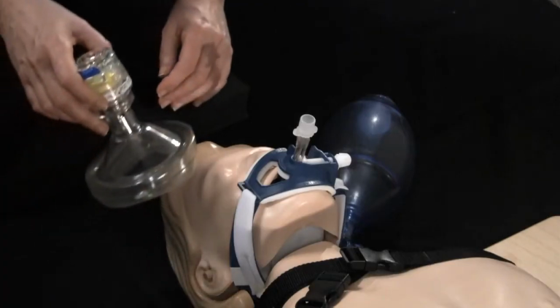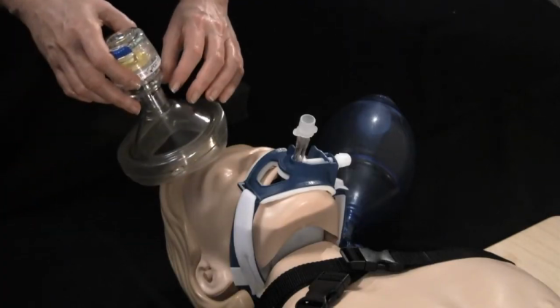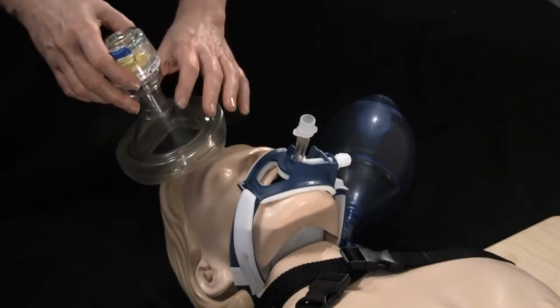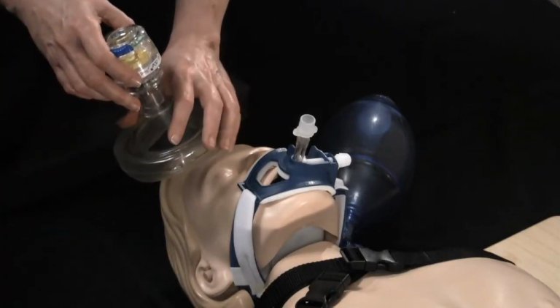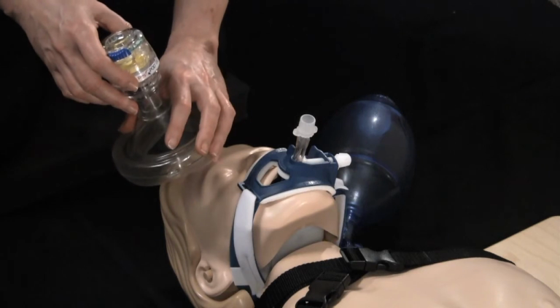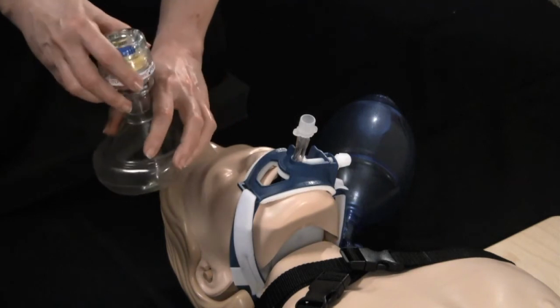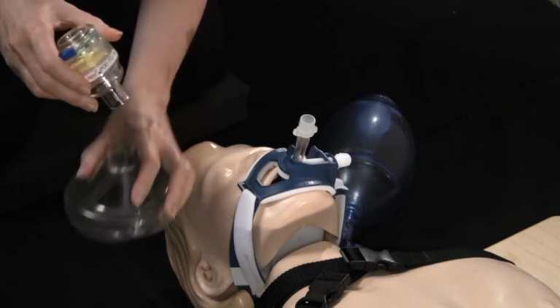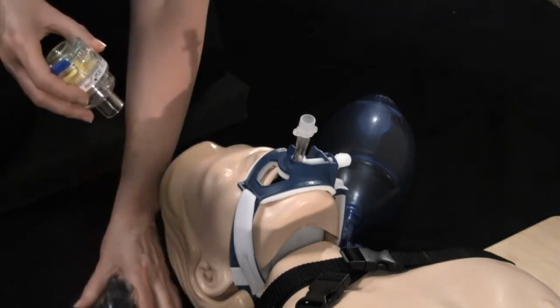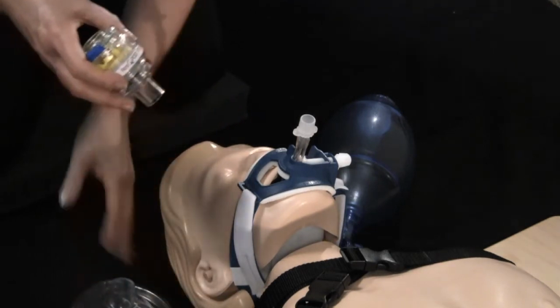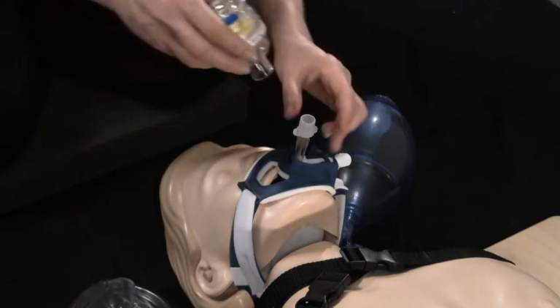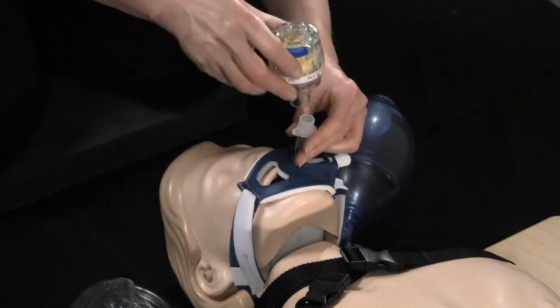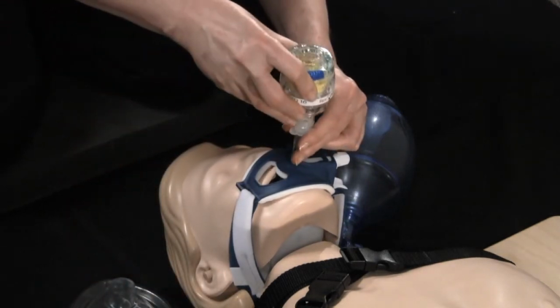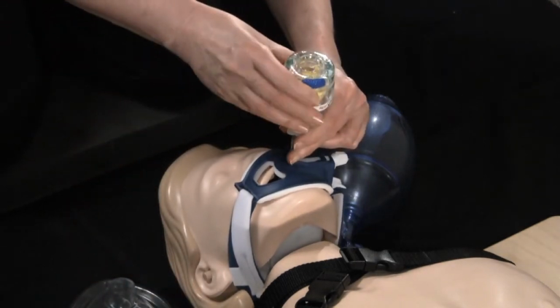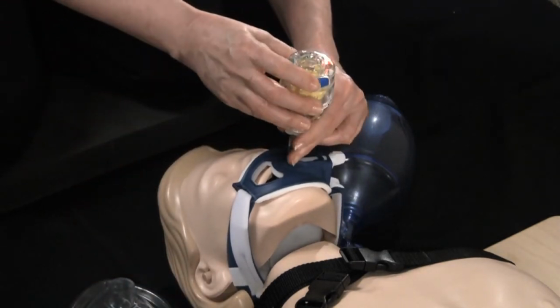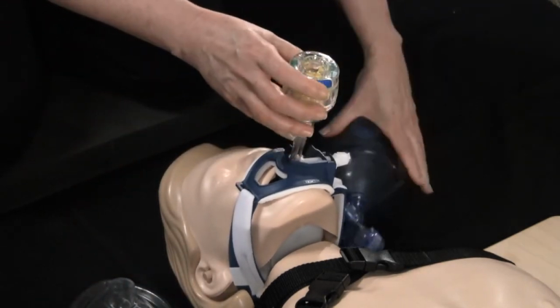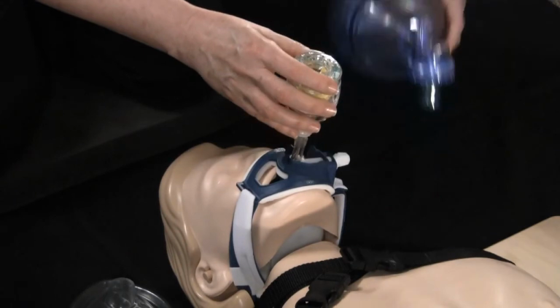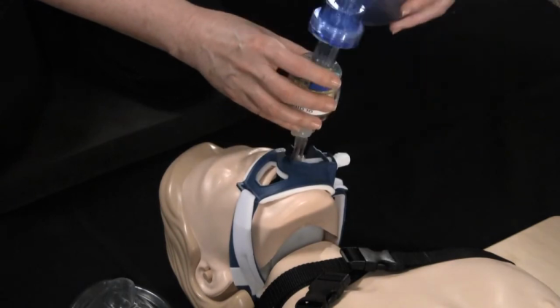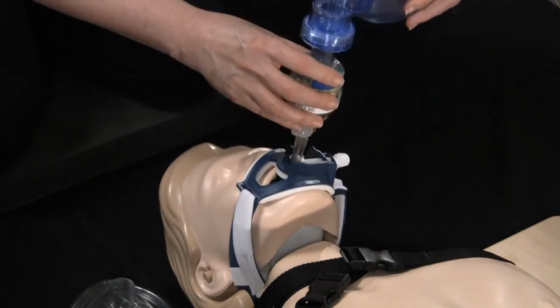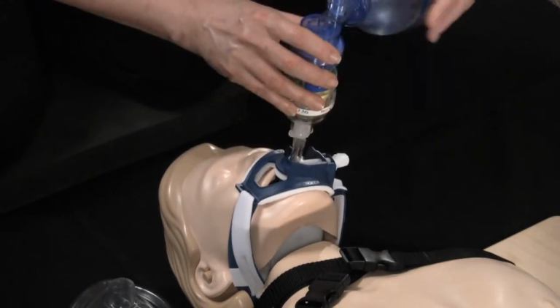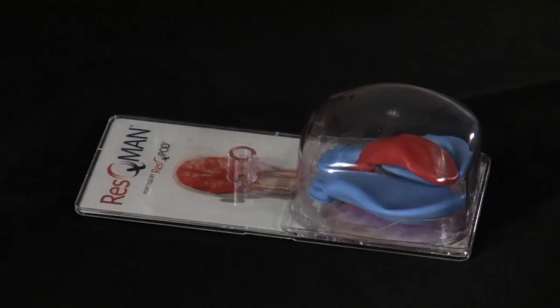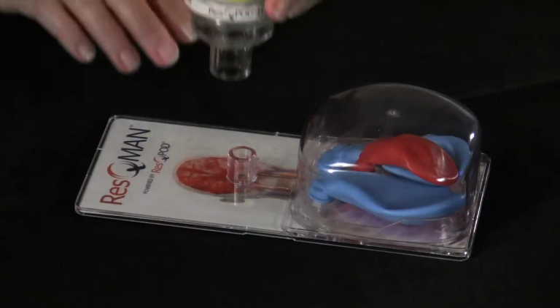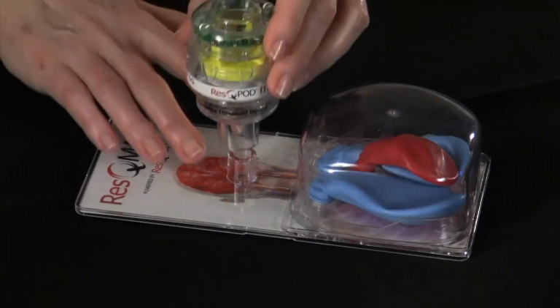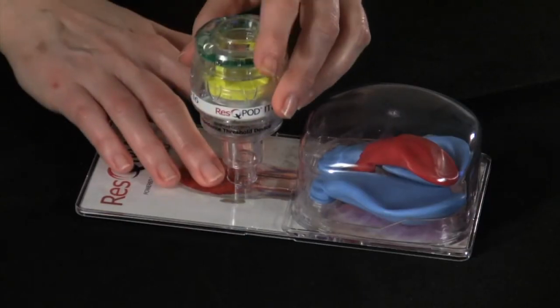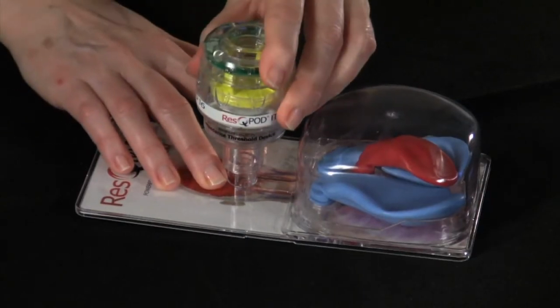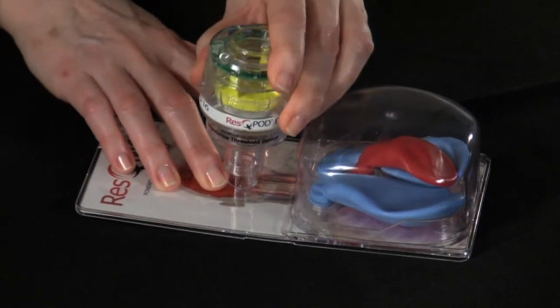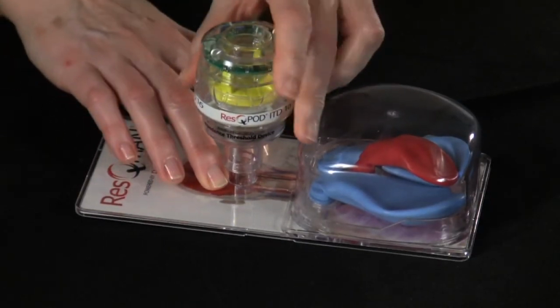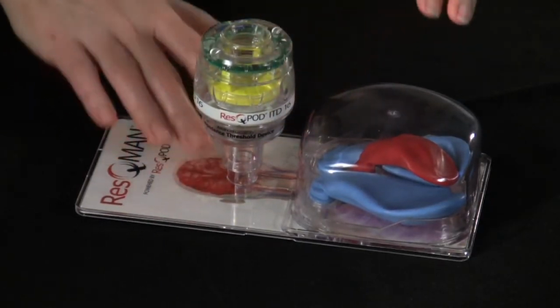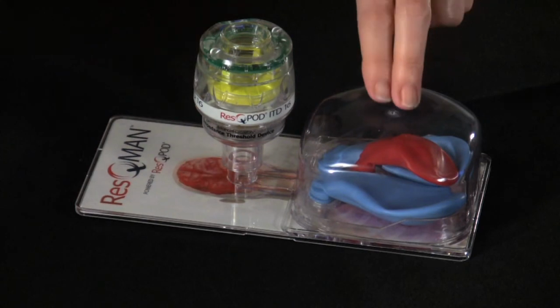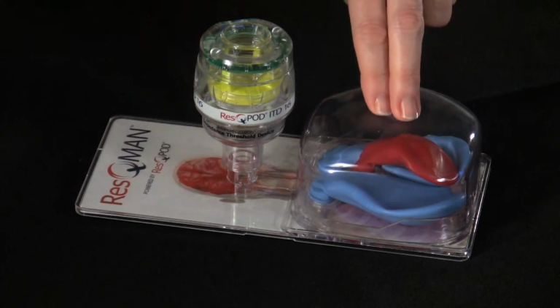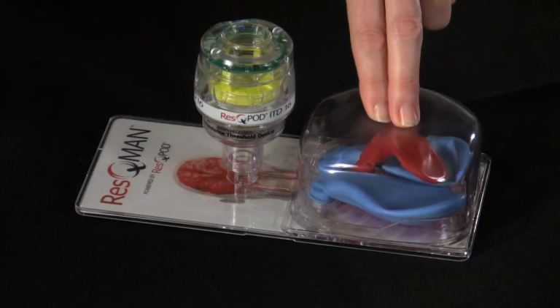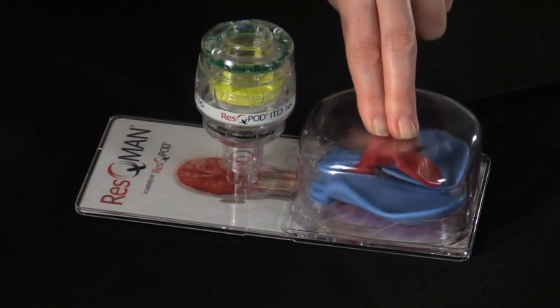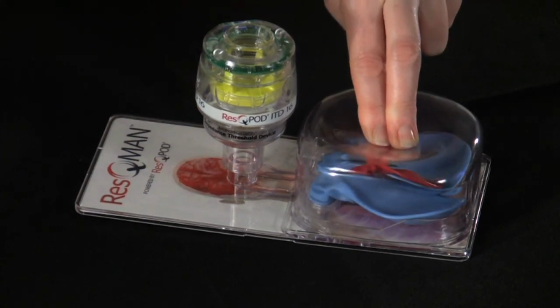The rescue pod corrects this issue. It attaches to either a face mask or advanced airway and regulates airflow into the chest. The rescue pod allows air to exit during the compression phase,